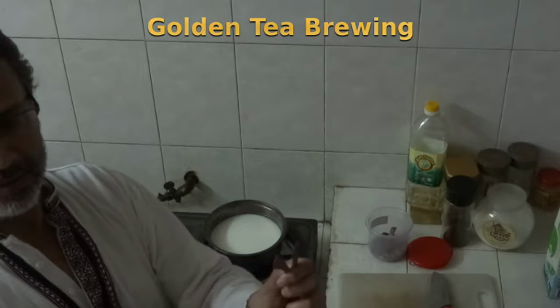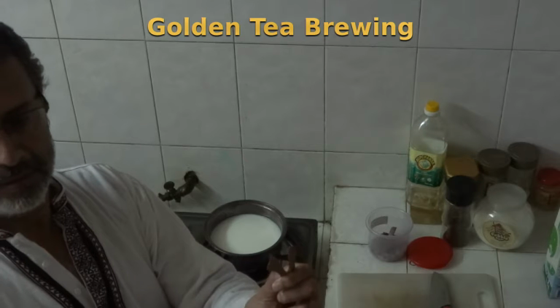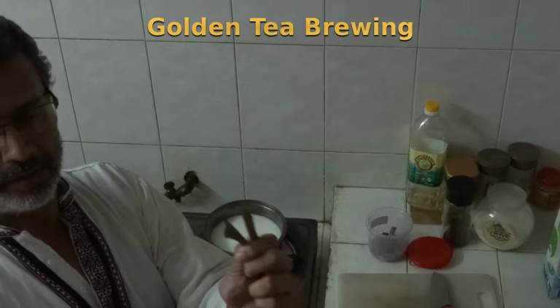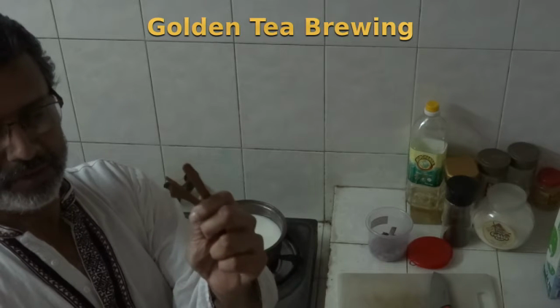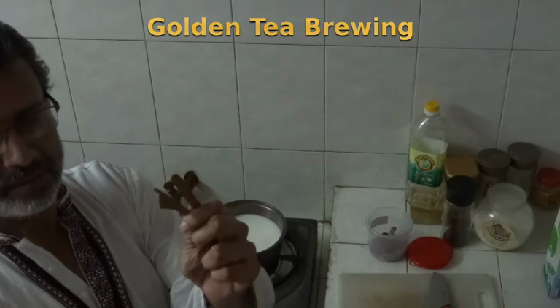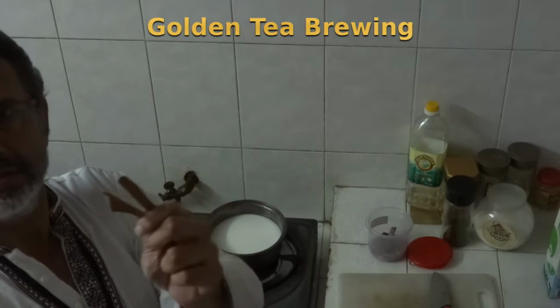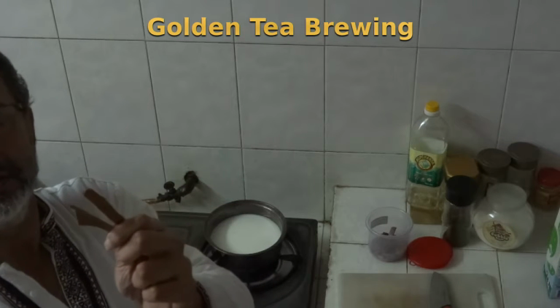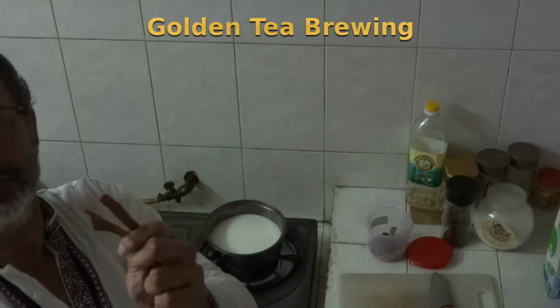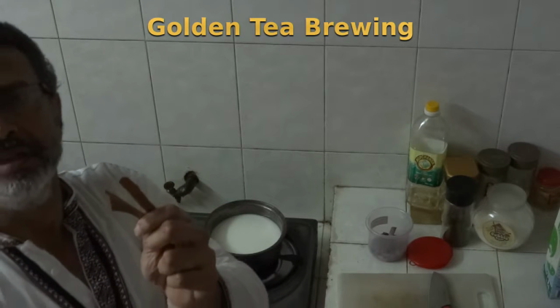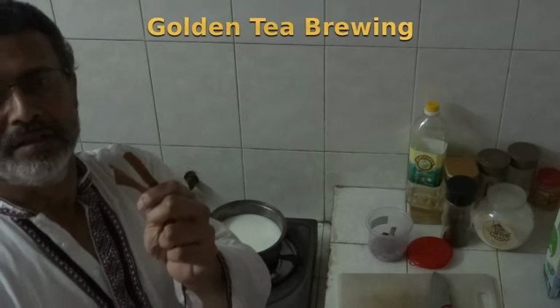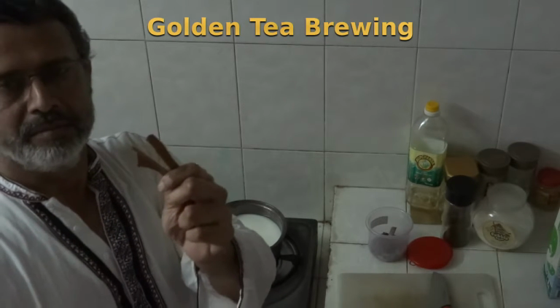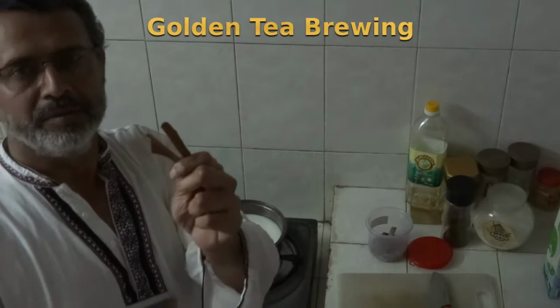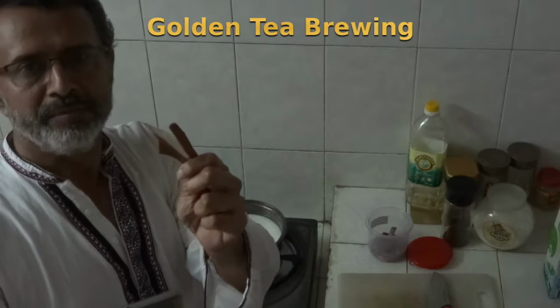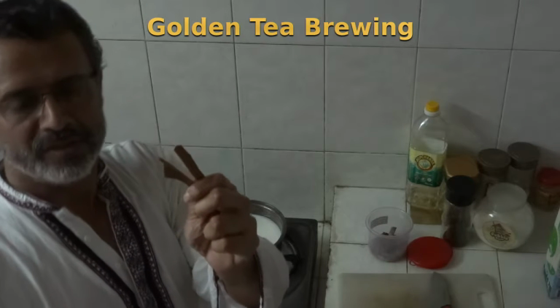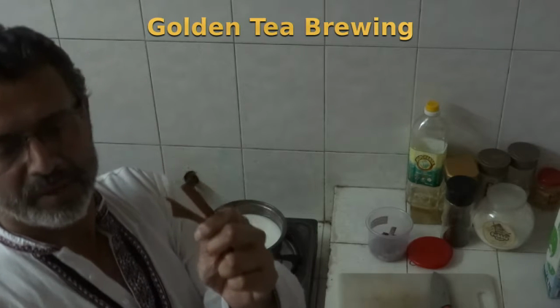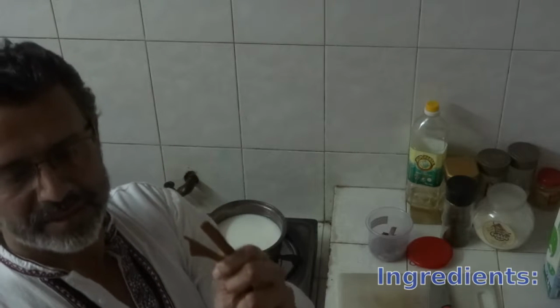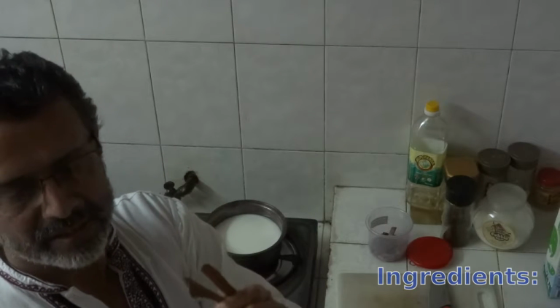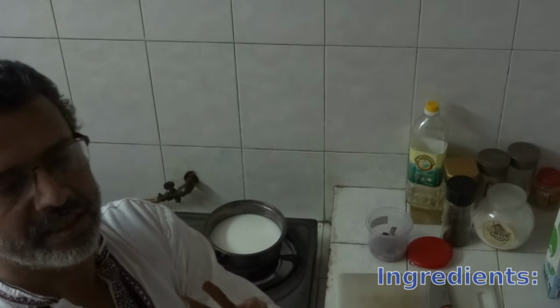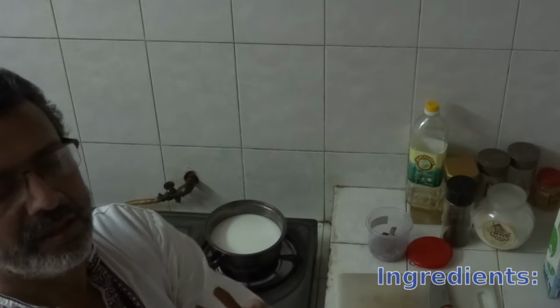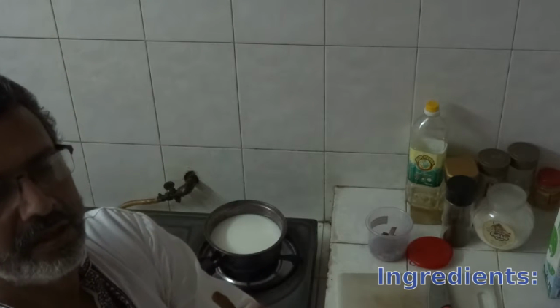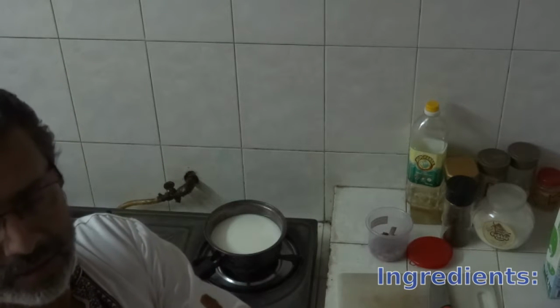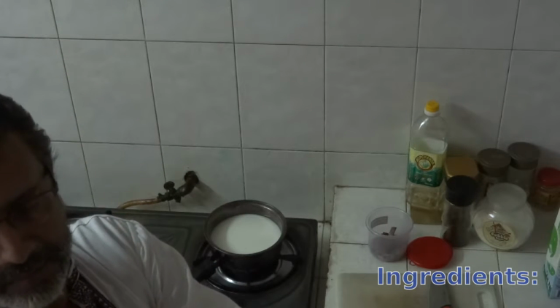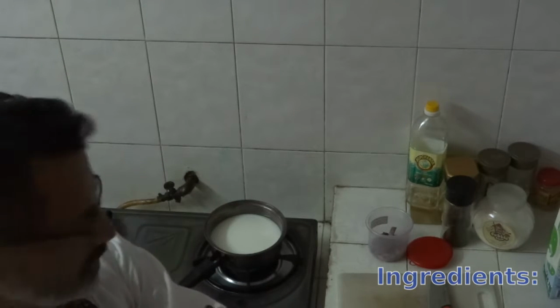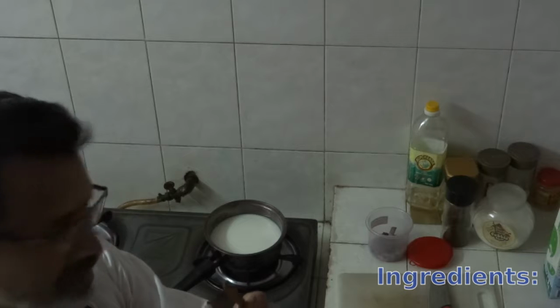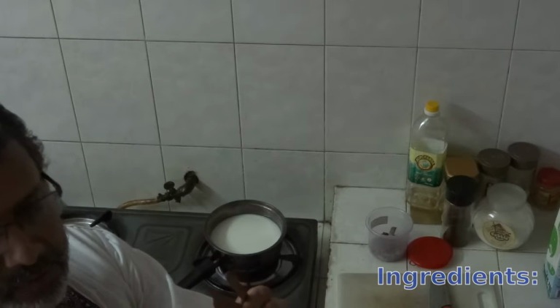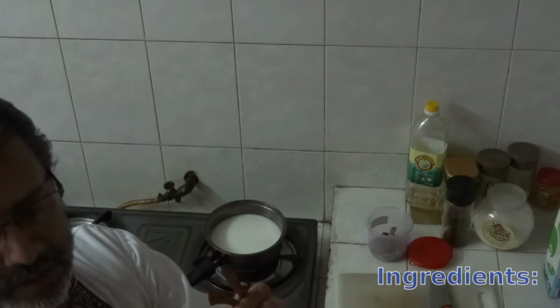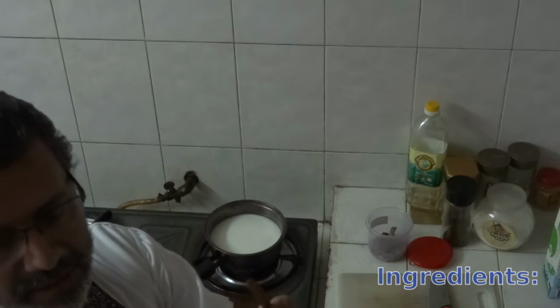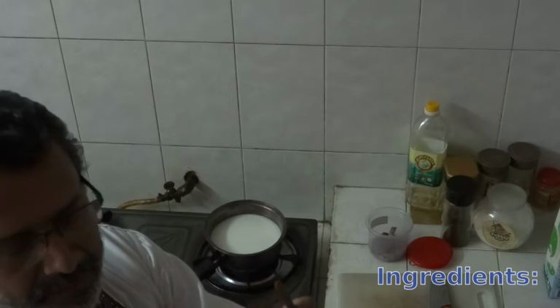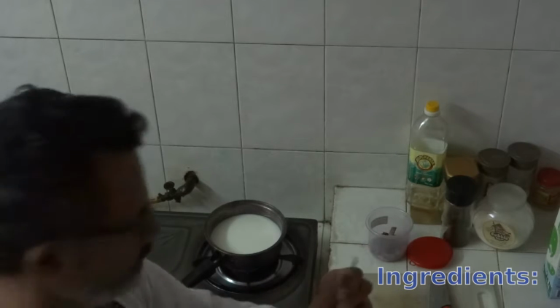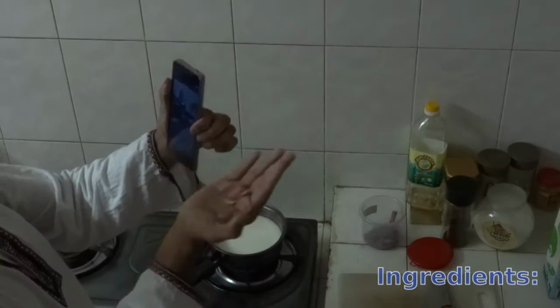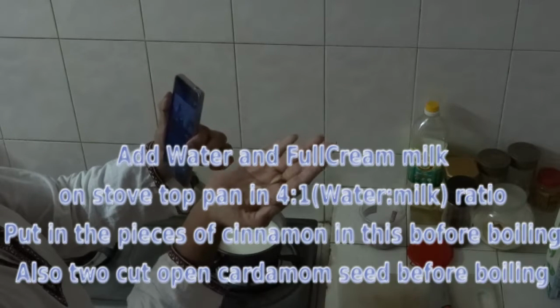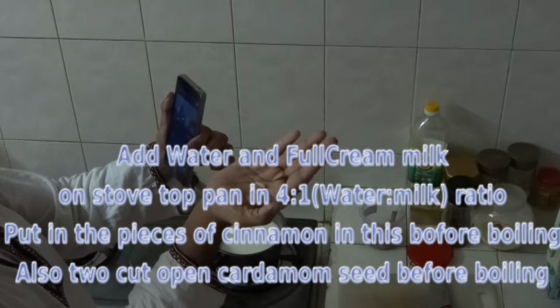Today I am trying to make masala tea. It is a combination of milk, cream milk, water, and granulated tea leaves with cardamom and cinnamon.